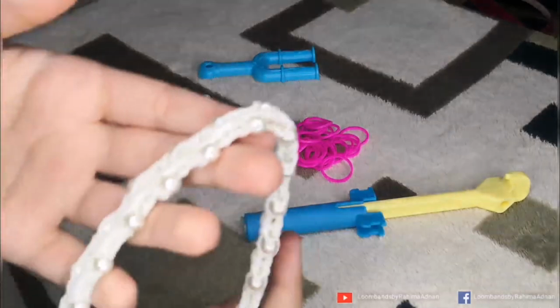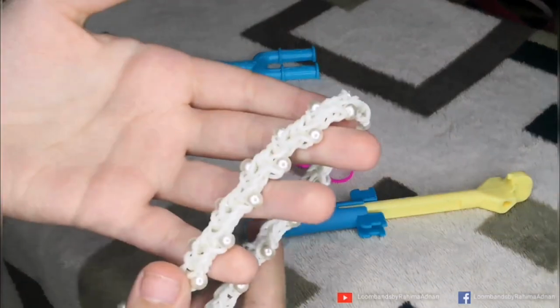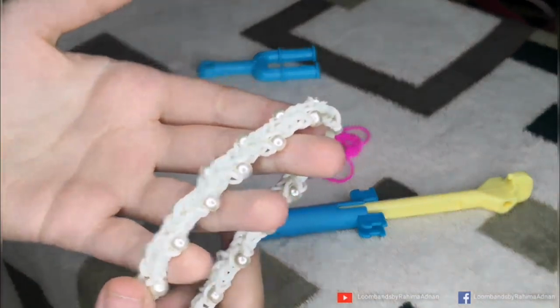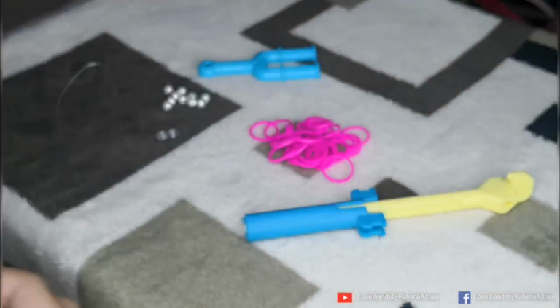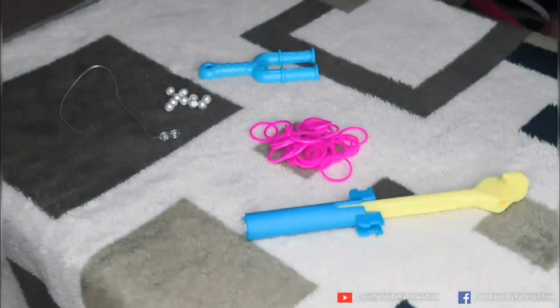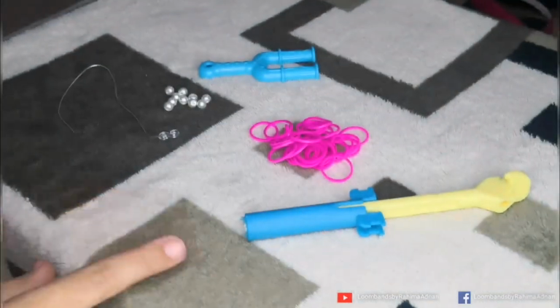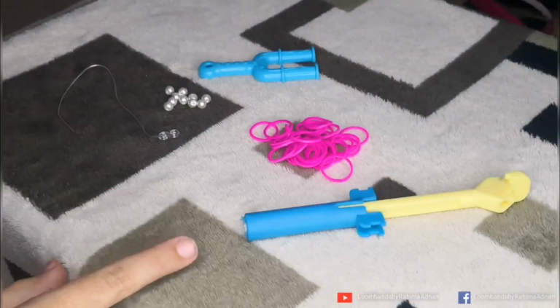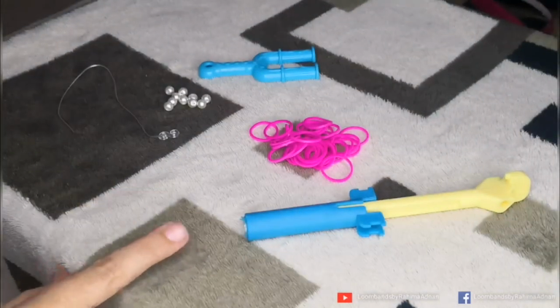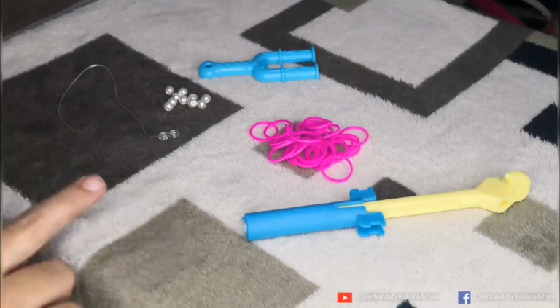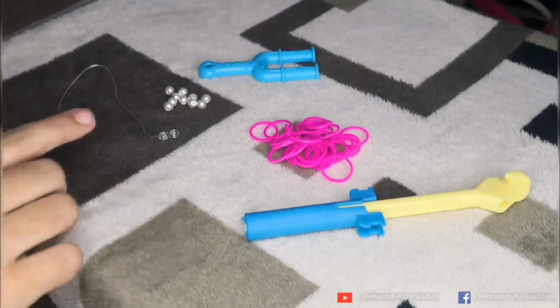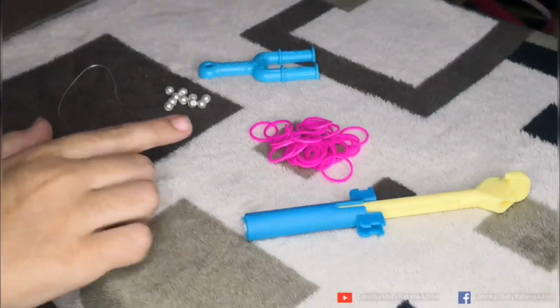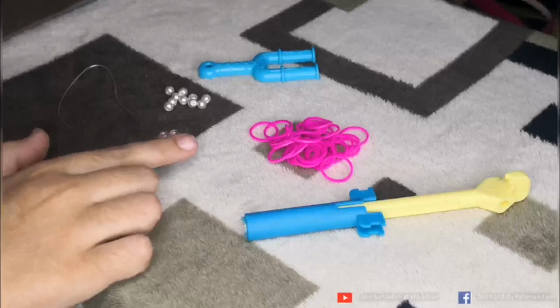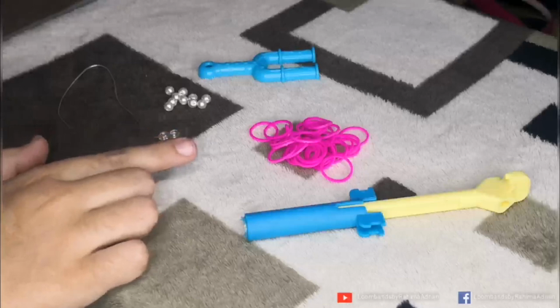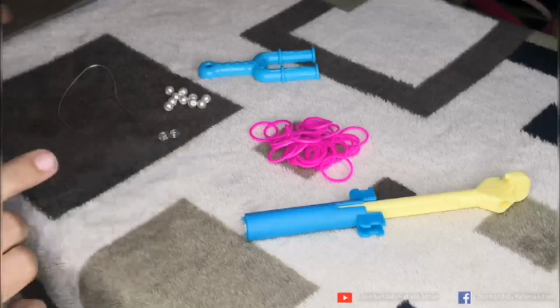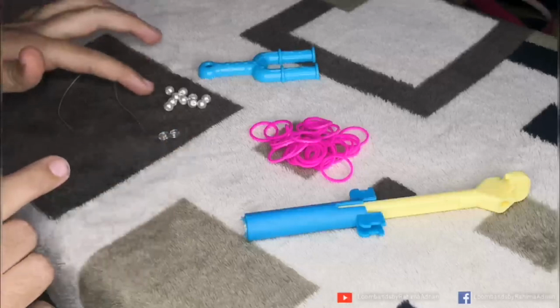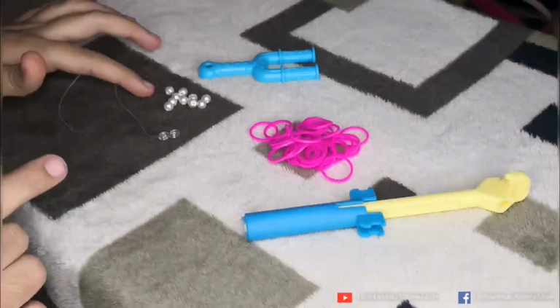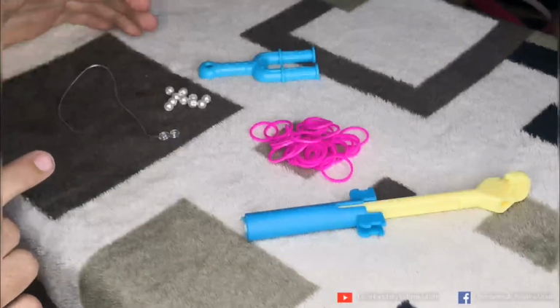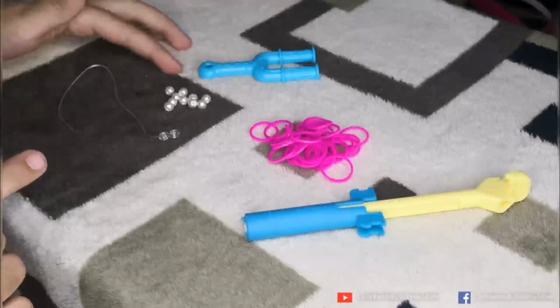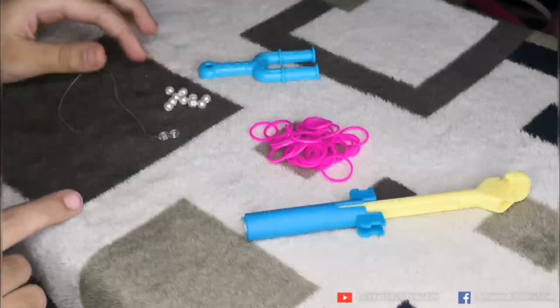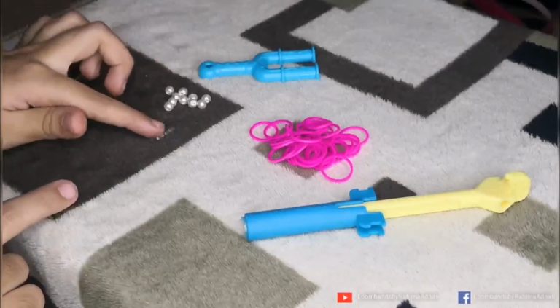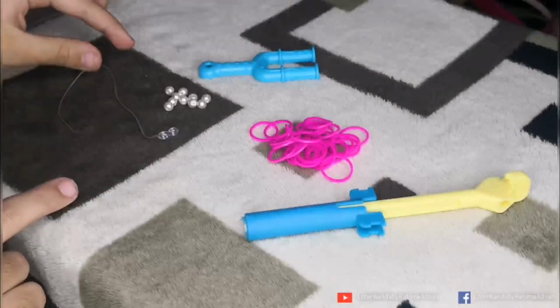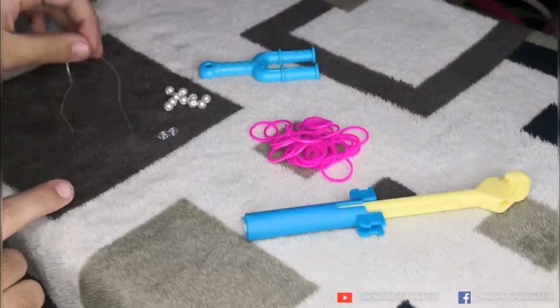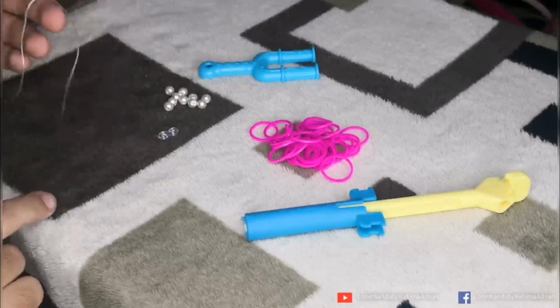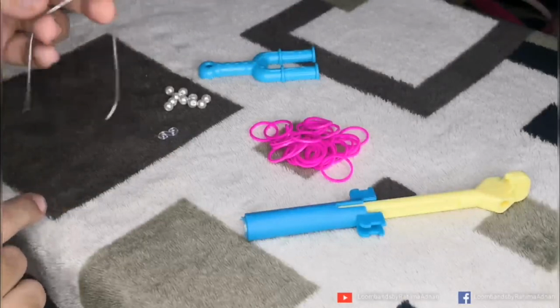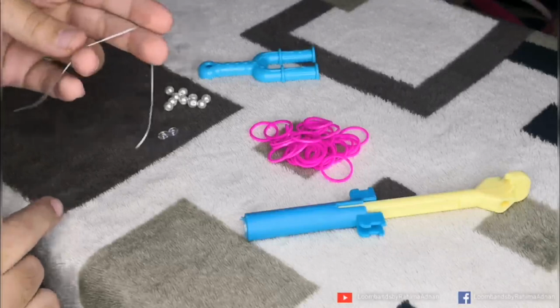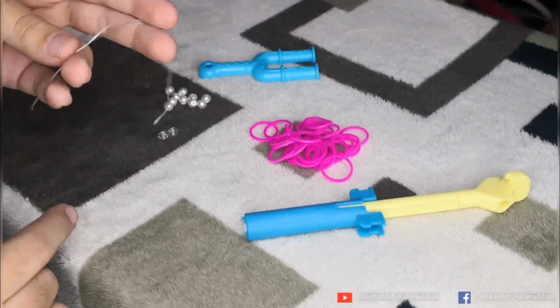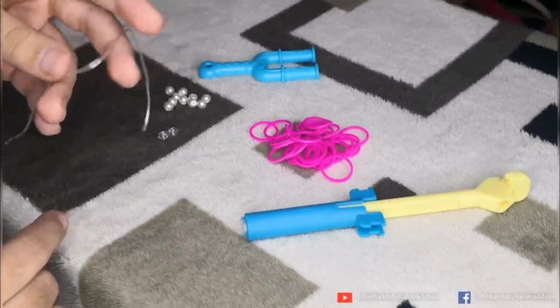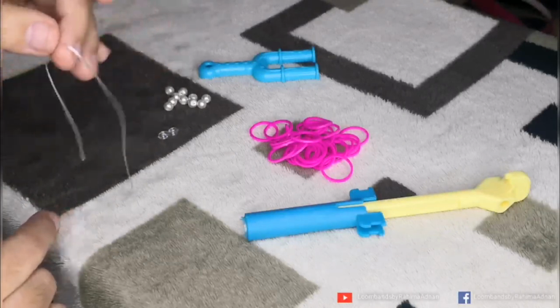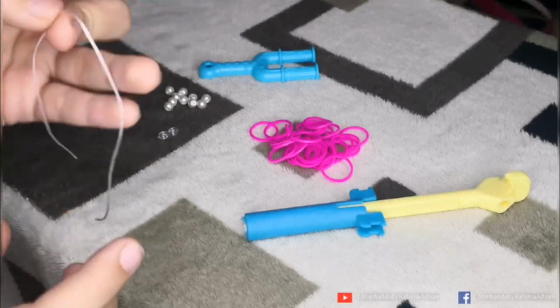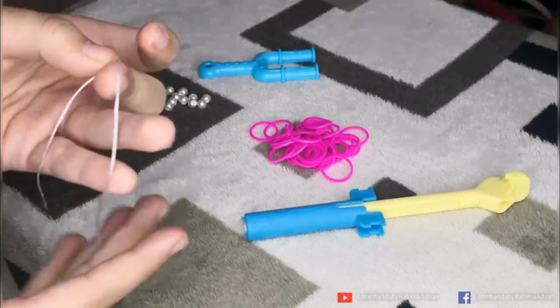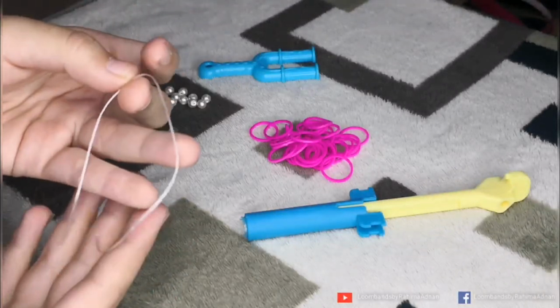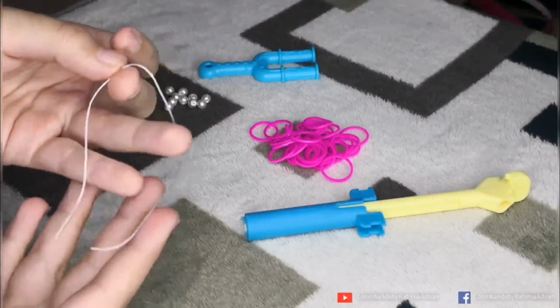To make a swirls bracelet, you need any color of Gloom Binds, some pearls, a finger tool, an S-clip, dental floss, and a thread or a wire.